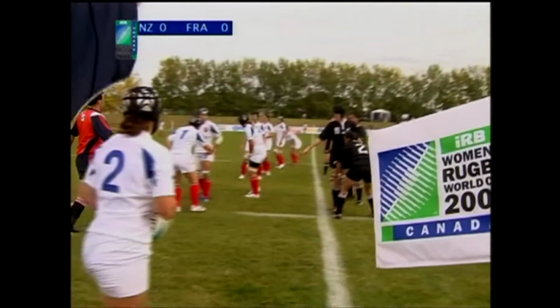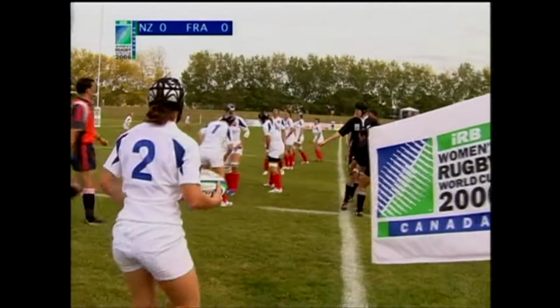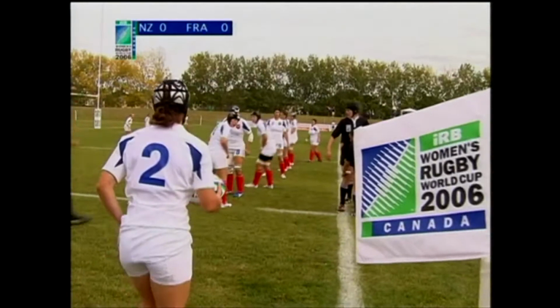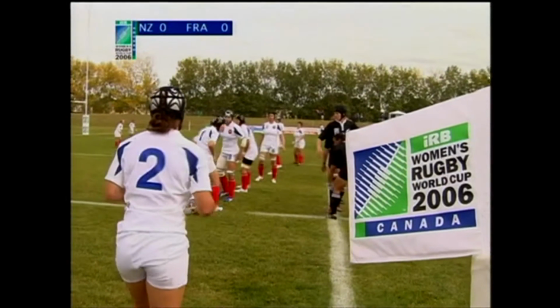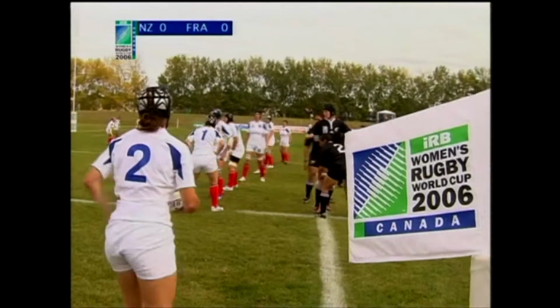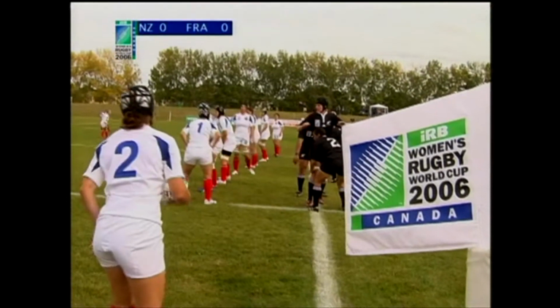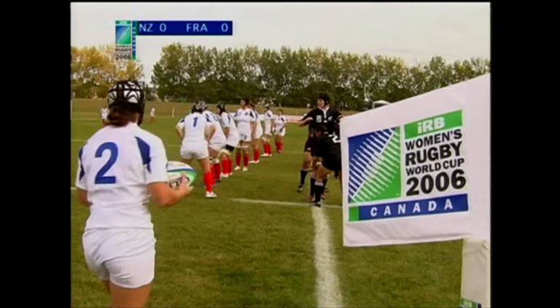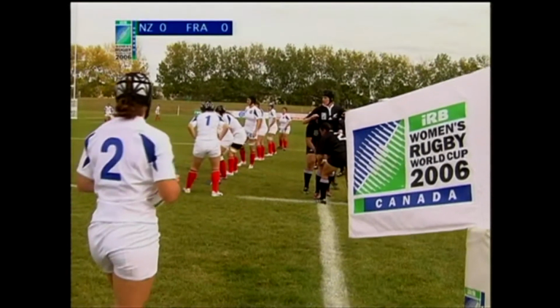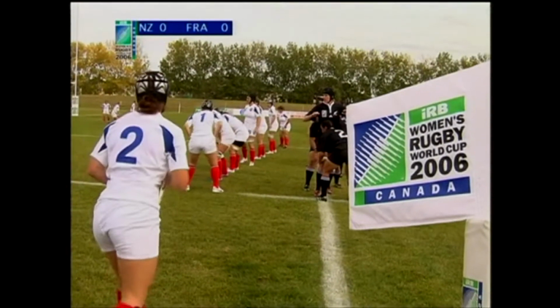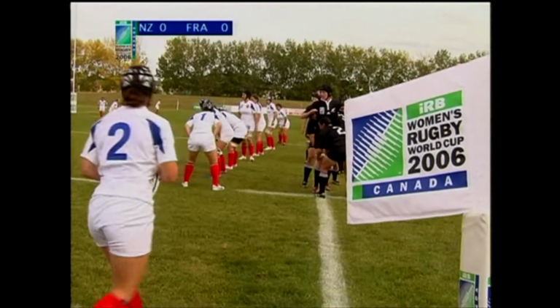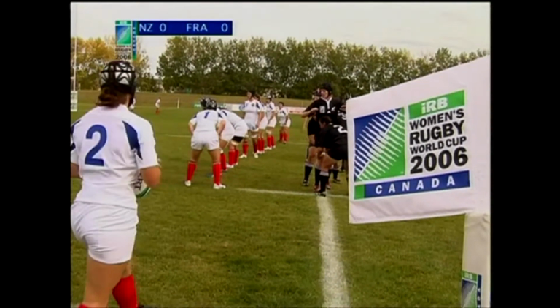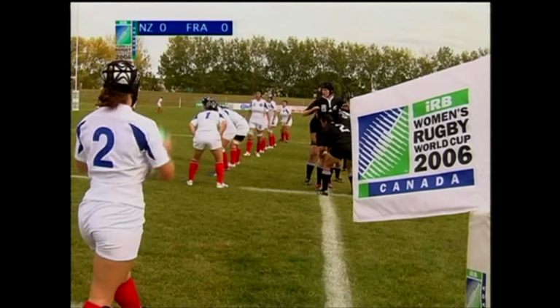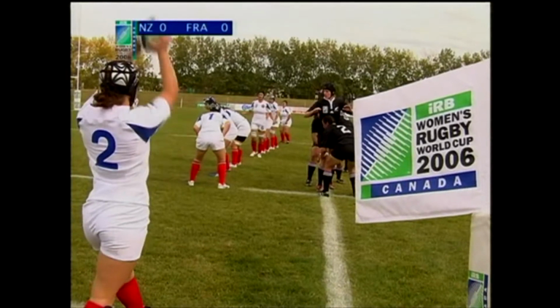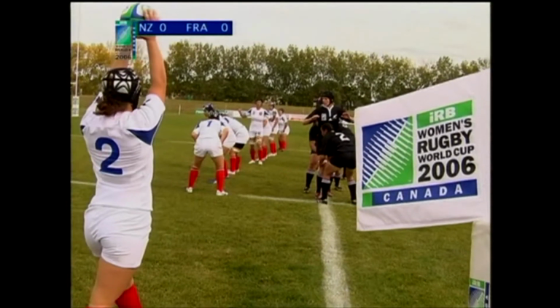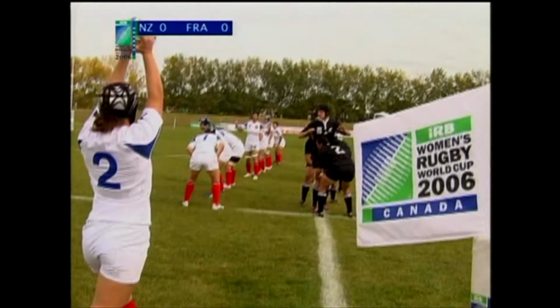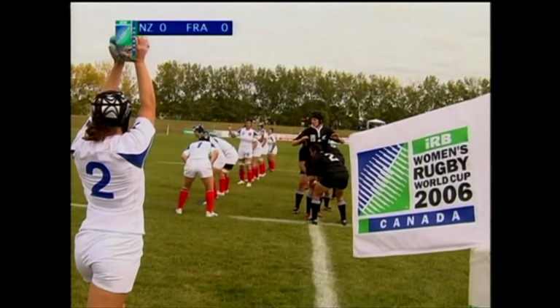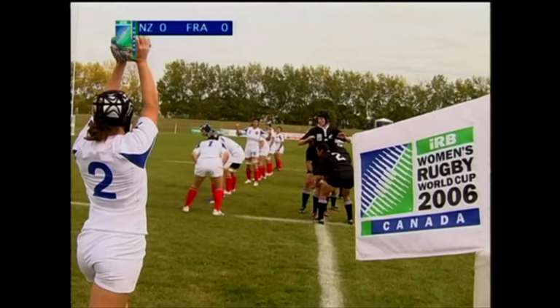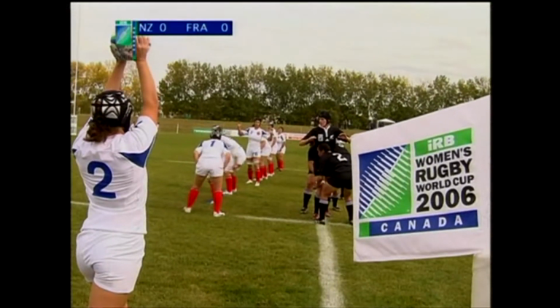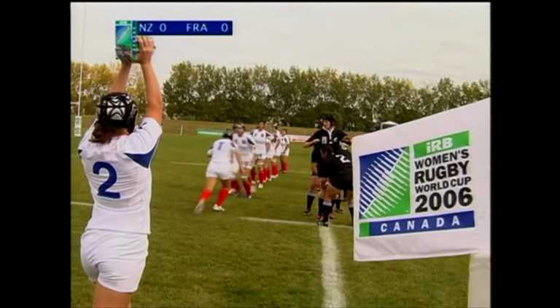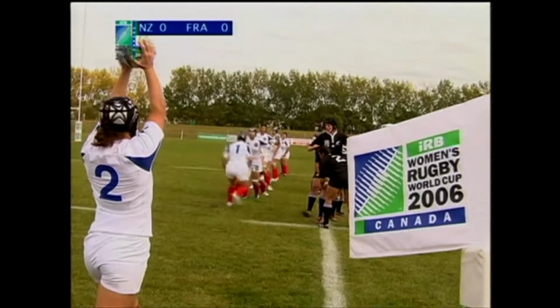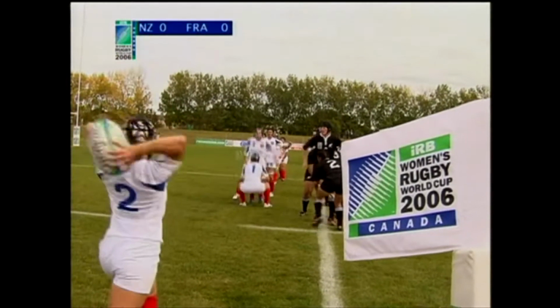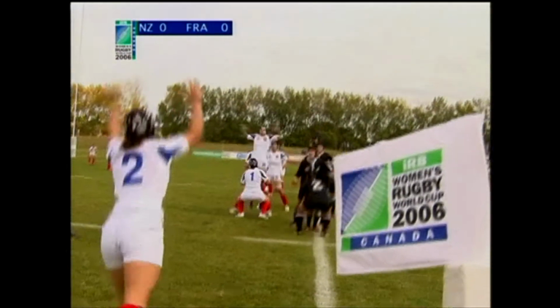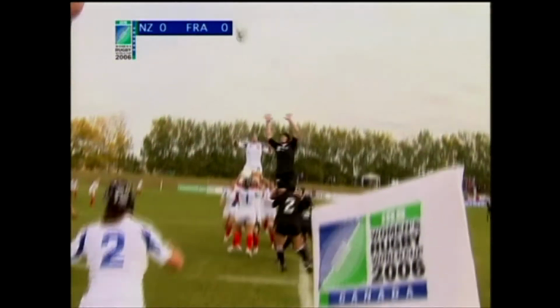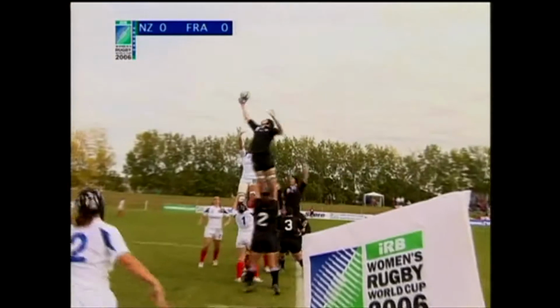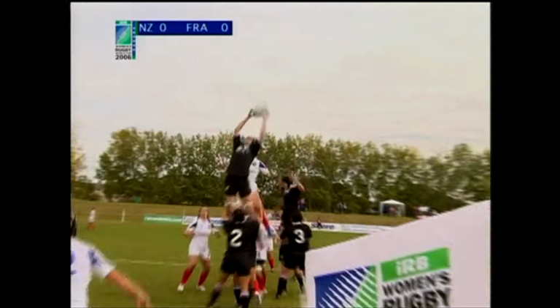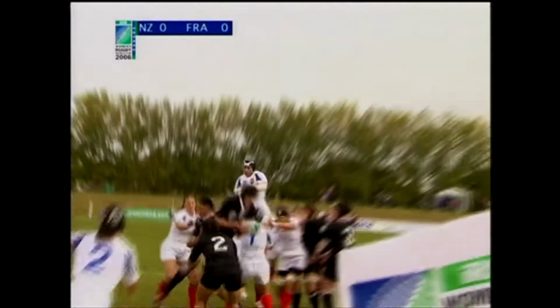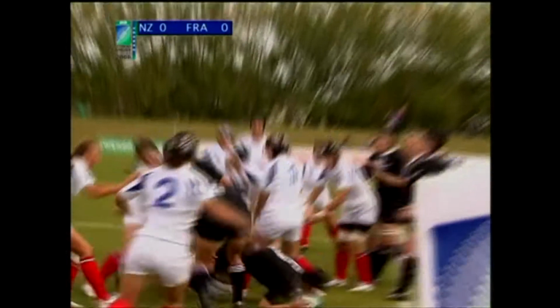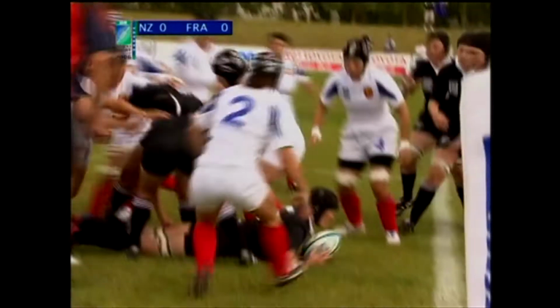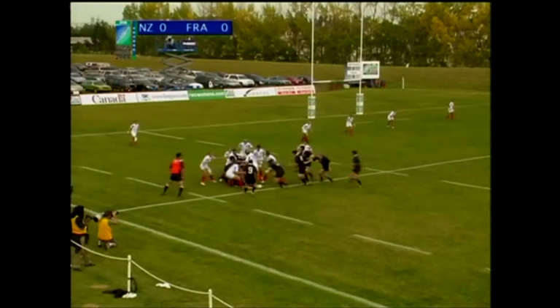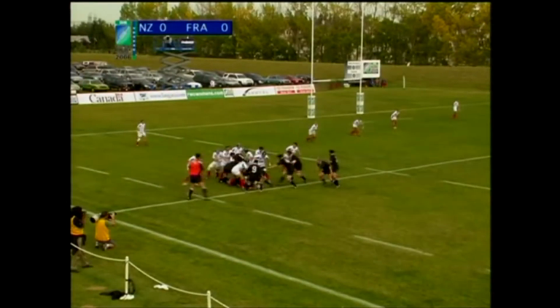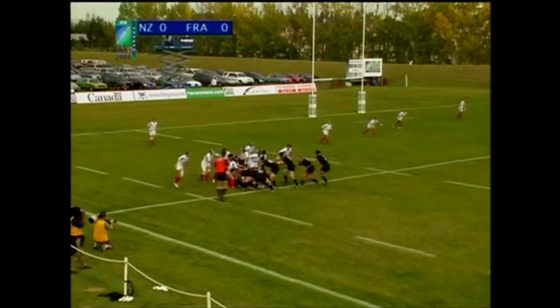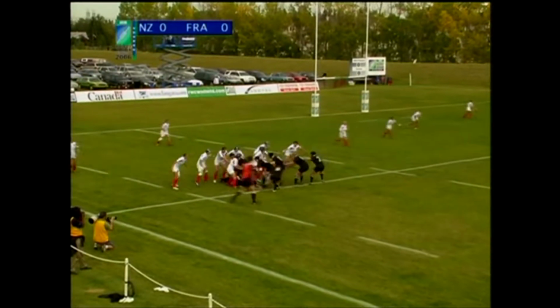New Zealand's sticking with a largely unchanged side from their first big game, the opening of the tournament against Canada, so they will have some continuity today. That is Sal then with the first throw. France in the line-out lose the first one against the throw.